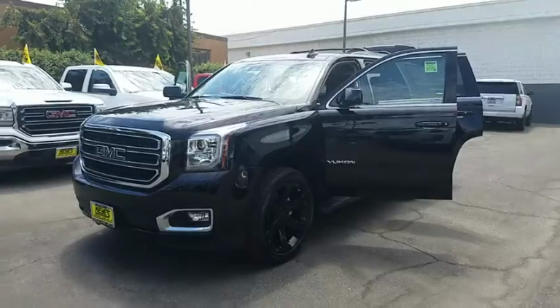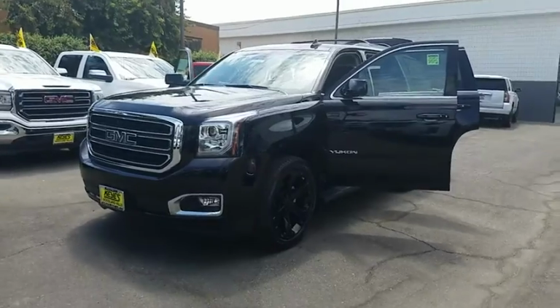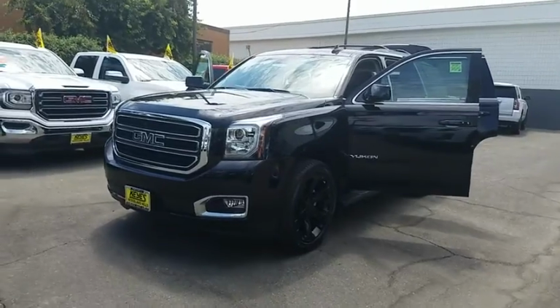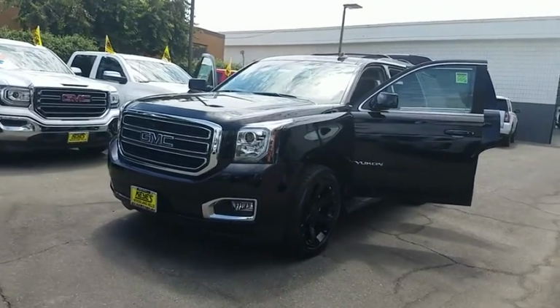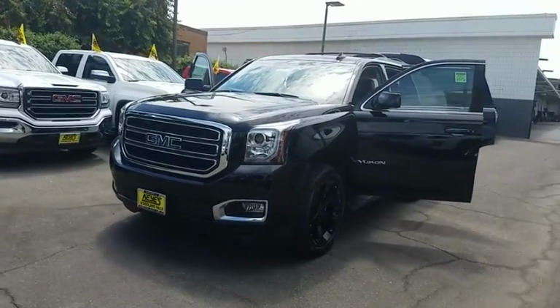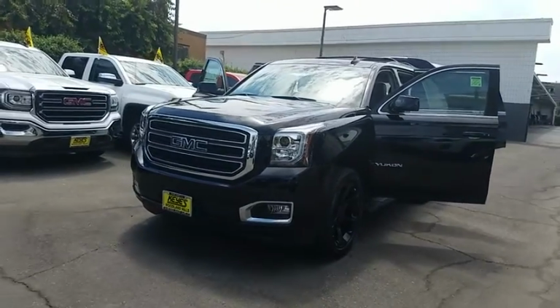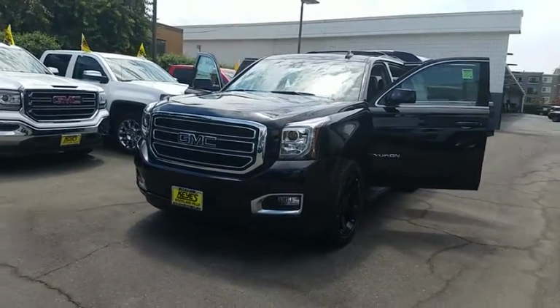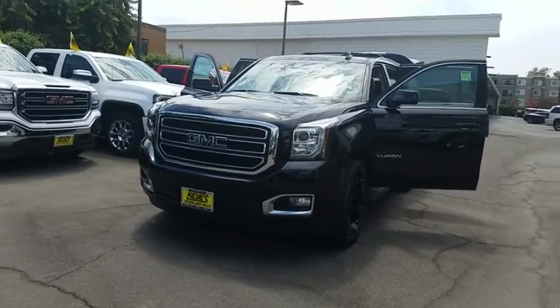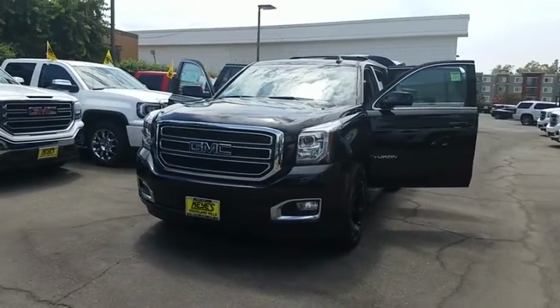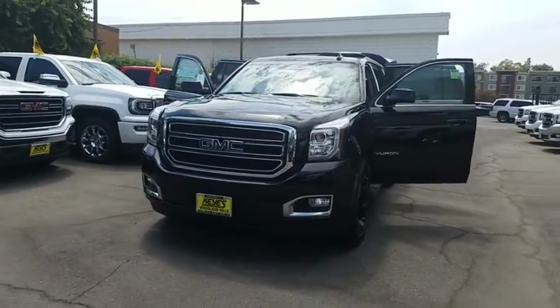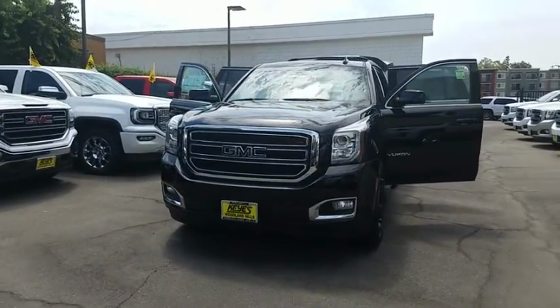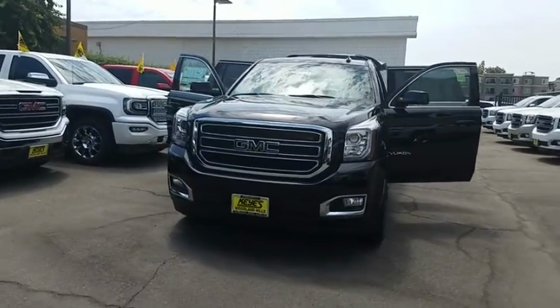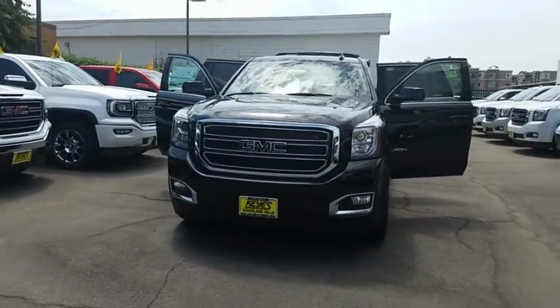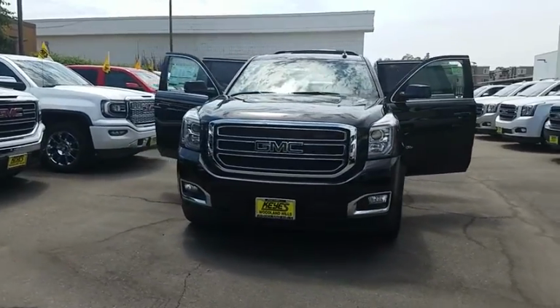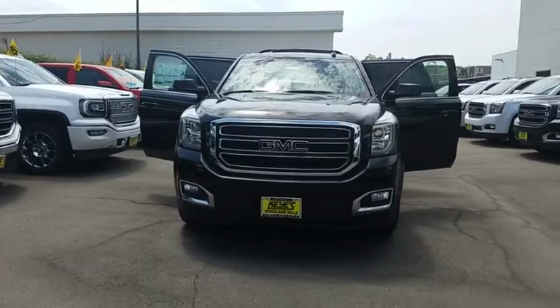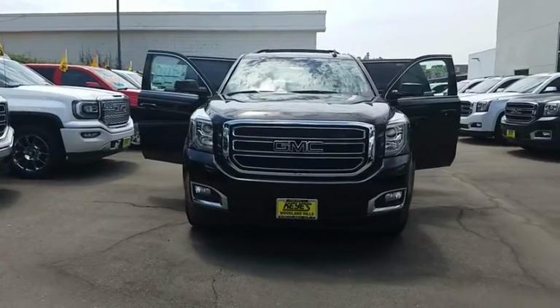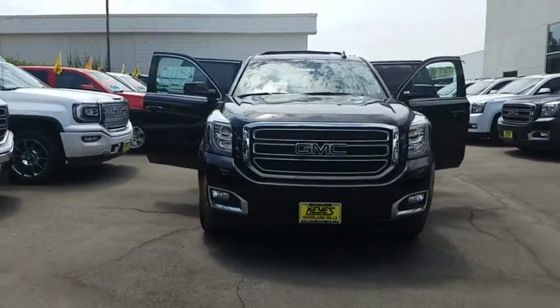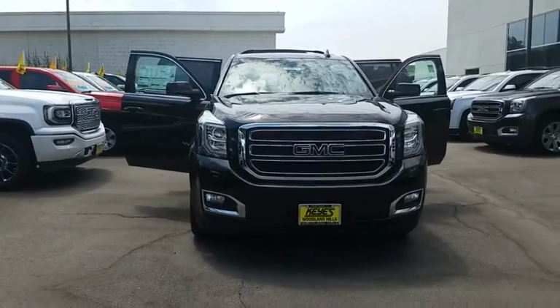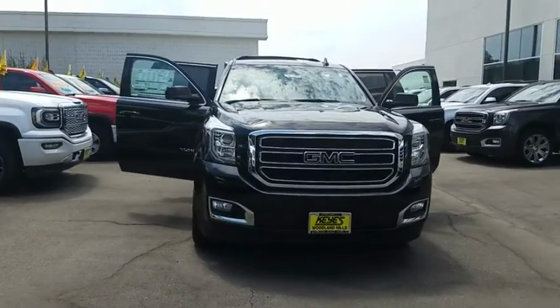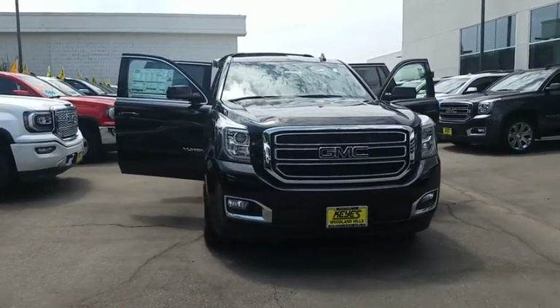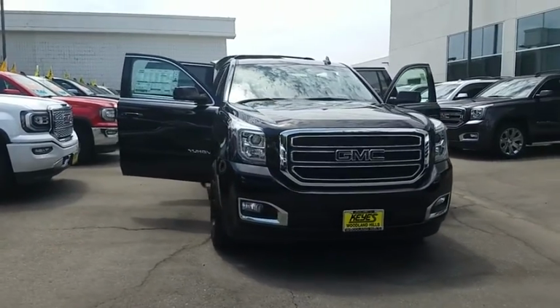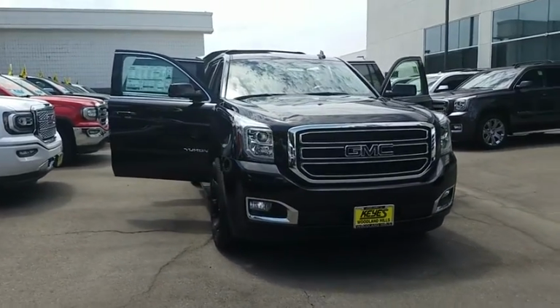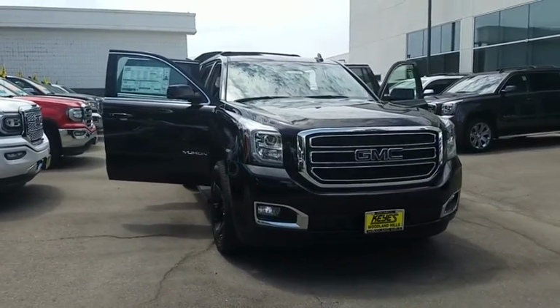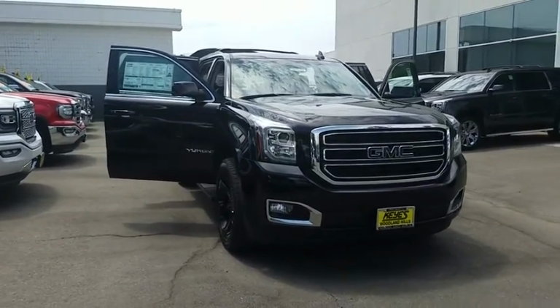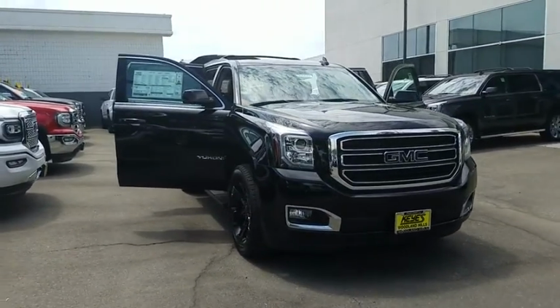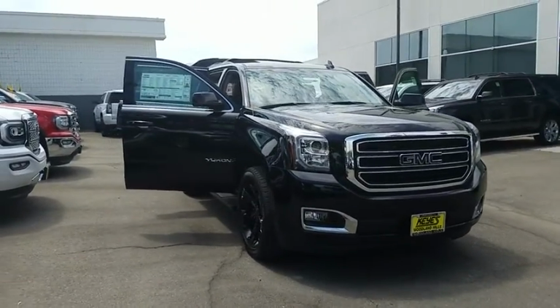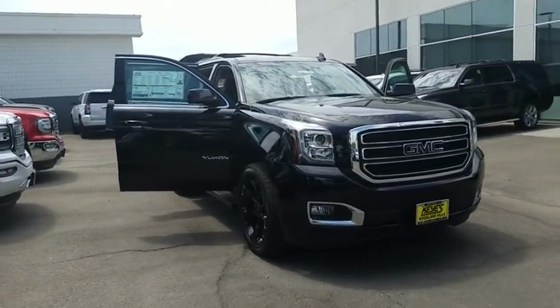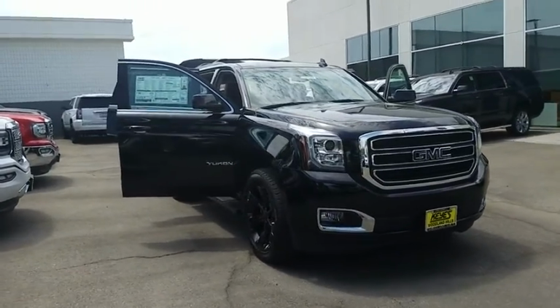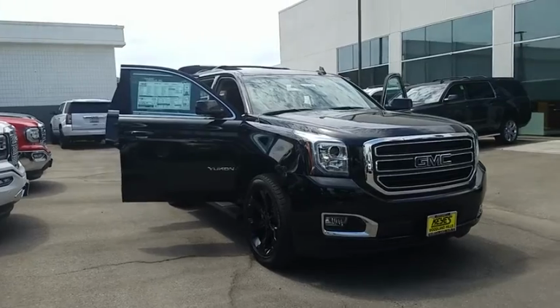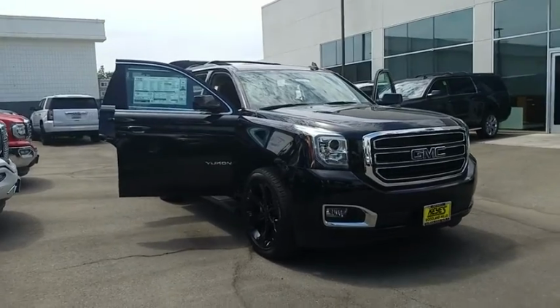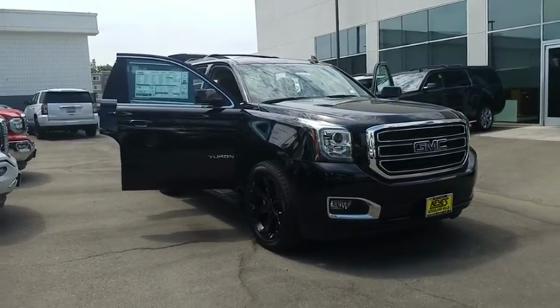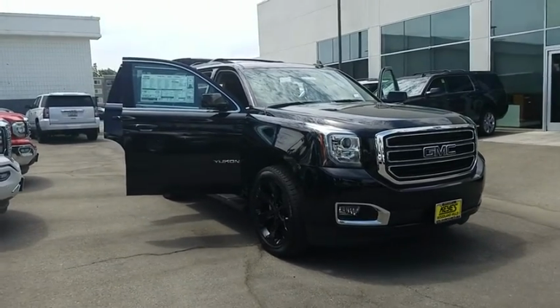2018 GMC Yukon. Peace of mind comes standard with GMC's 100,000 mile five-year powertrain warranty and Yukon's five-star frontal crash test rating.